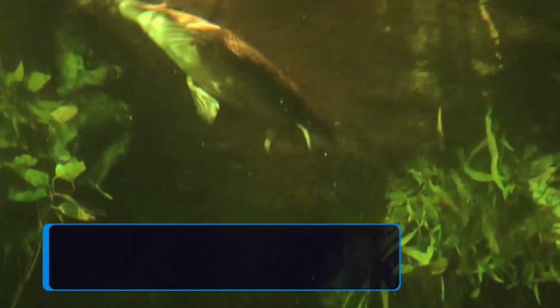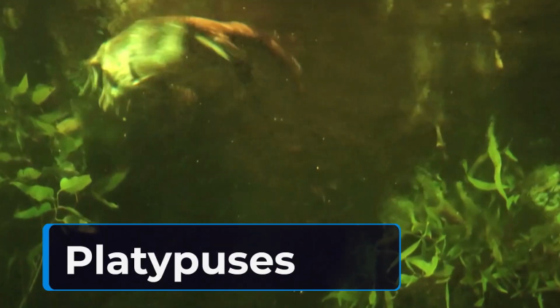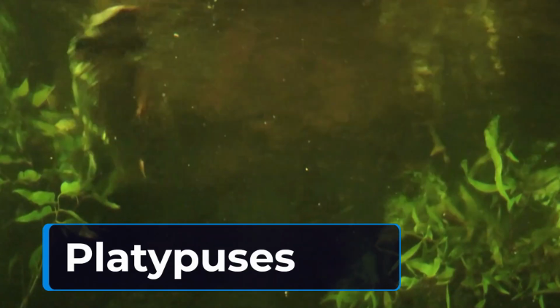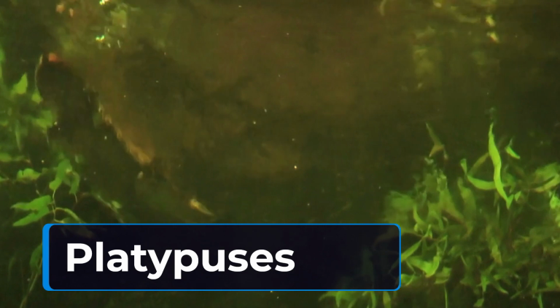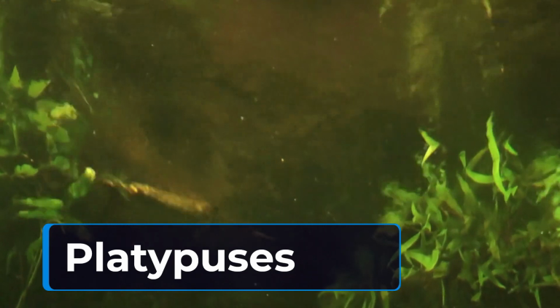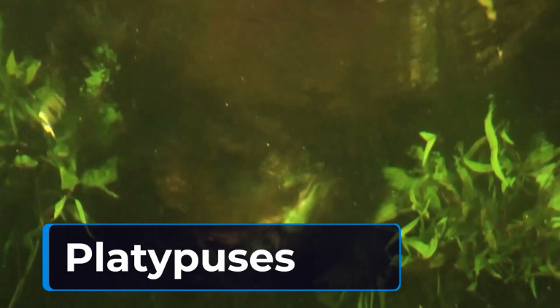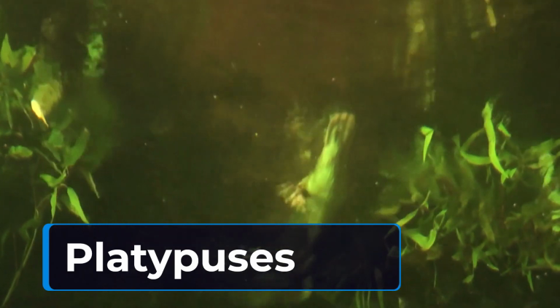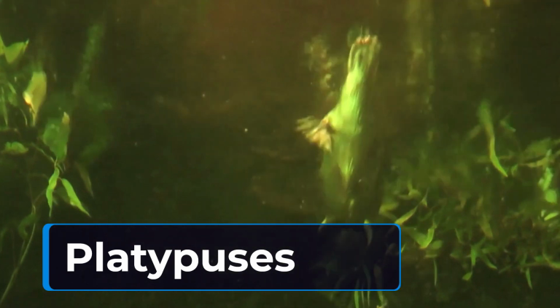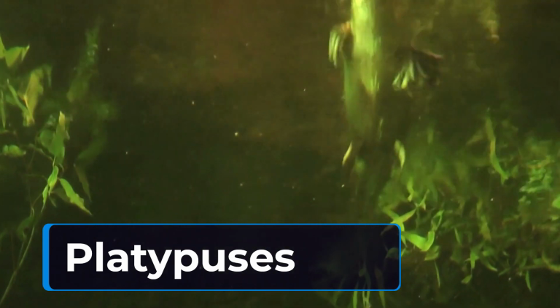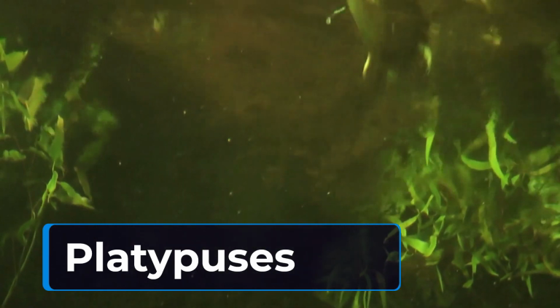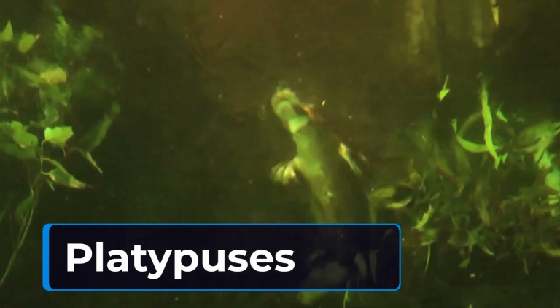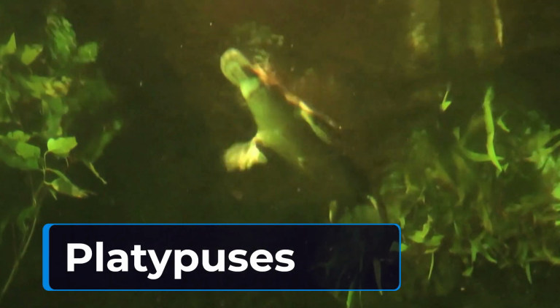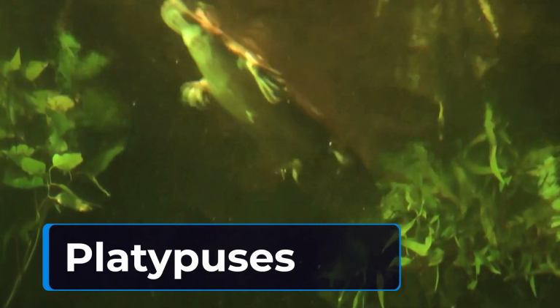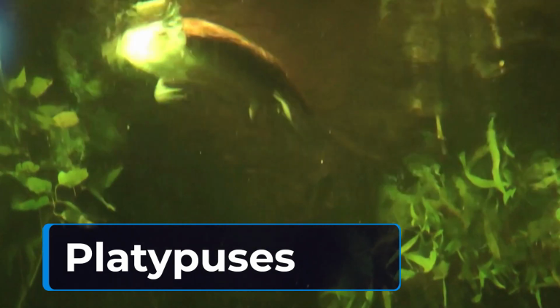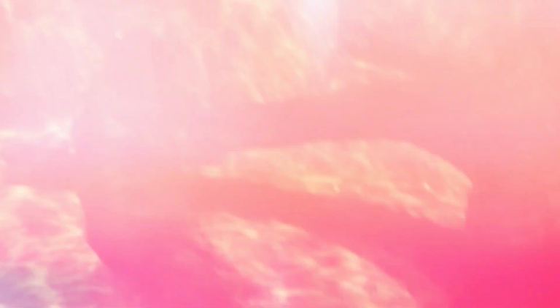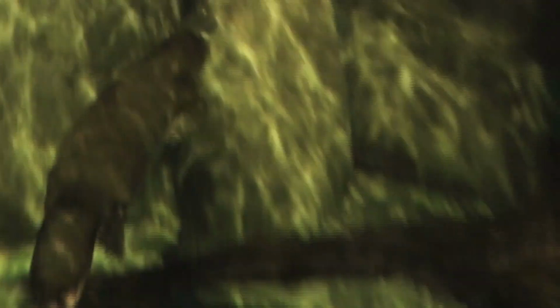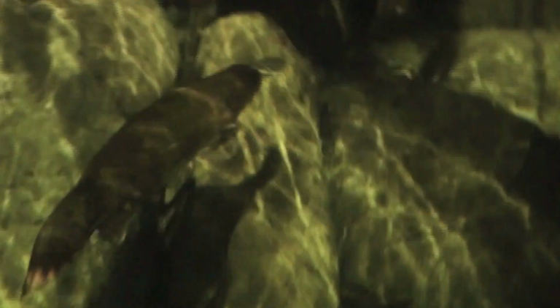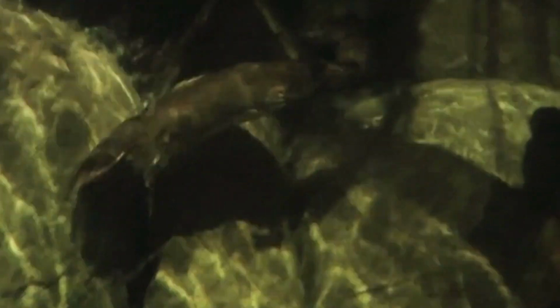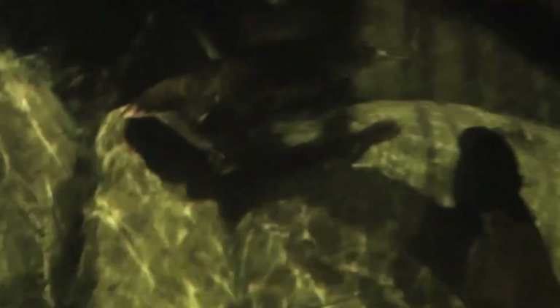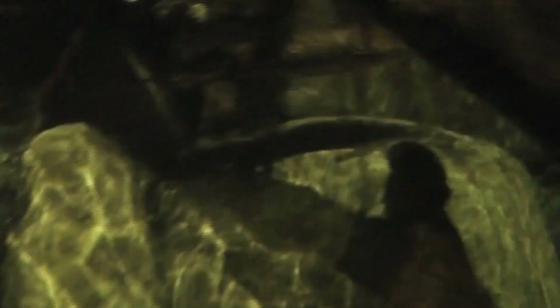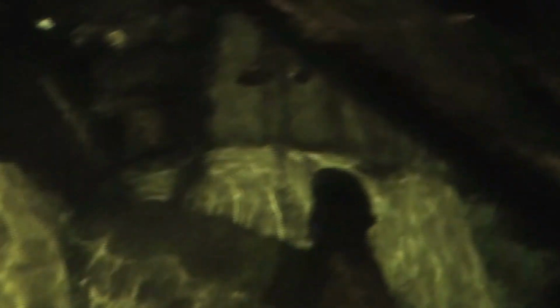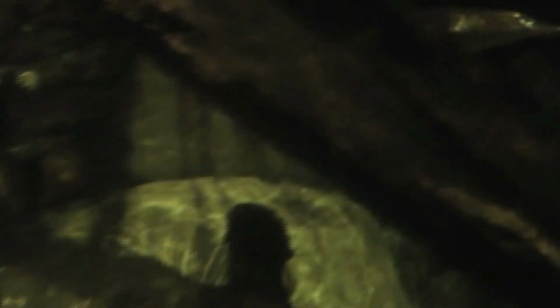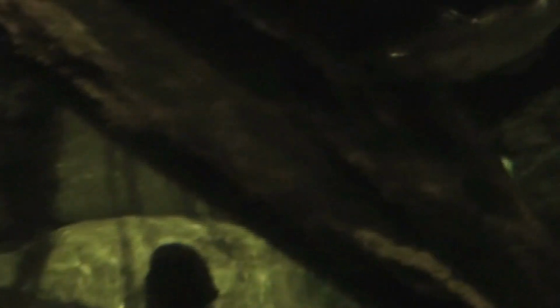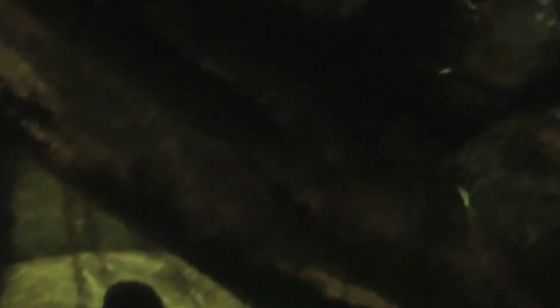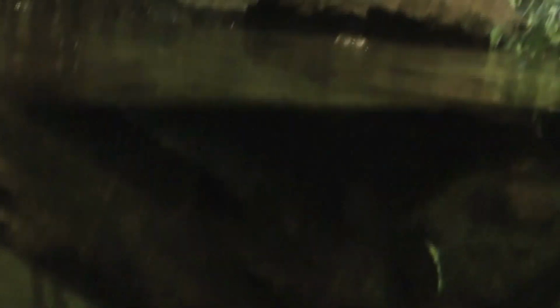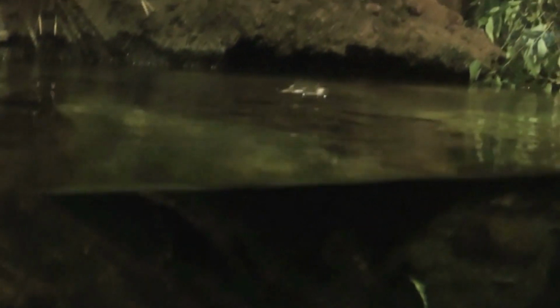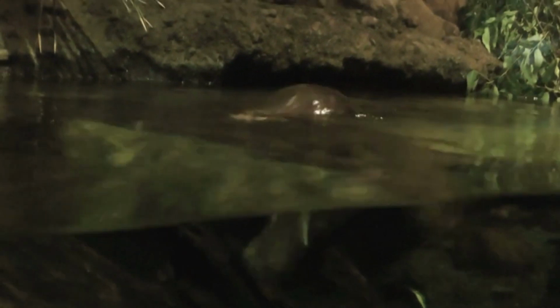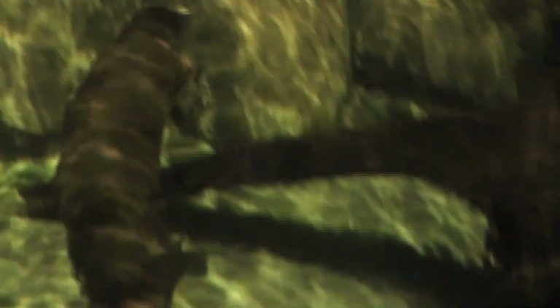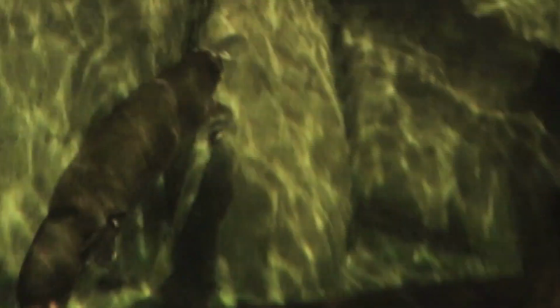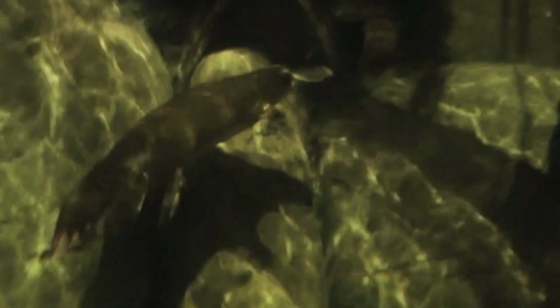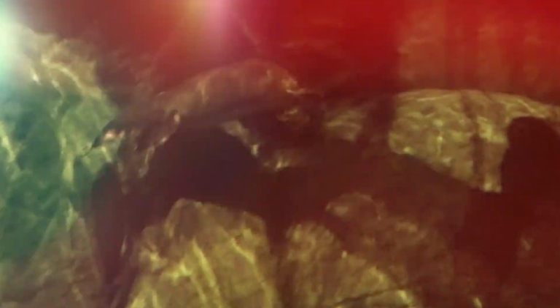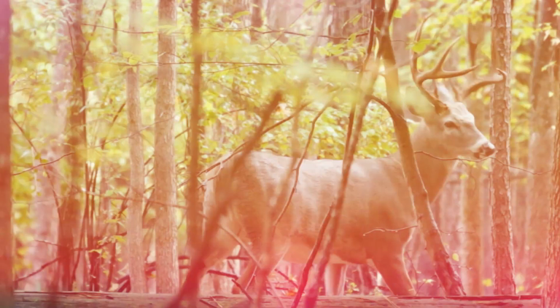Lastly, let's talk about the platypus. This strange creature lays eggs like a reptile, but it has fur and produces milk like a mammal. It also has a duck-like bill that it uses to detect prey in murky waters. The platypus is truly a unique animal that defies classification.